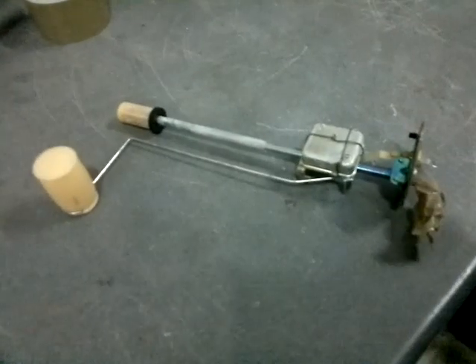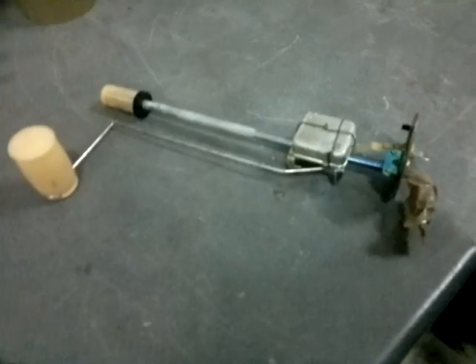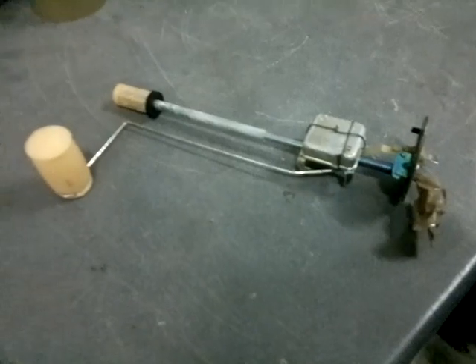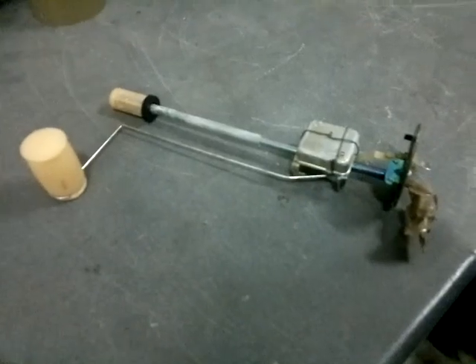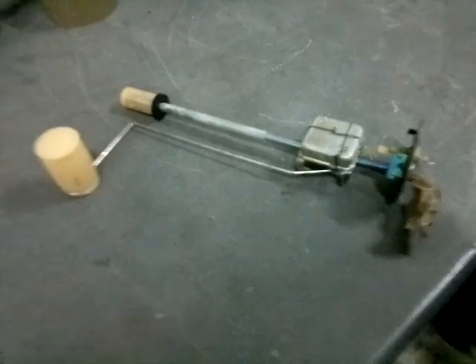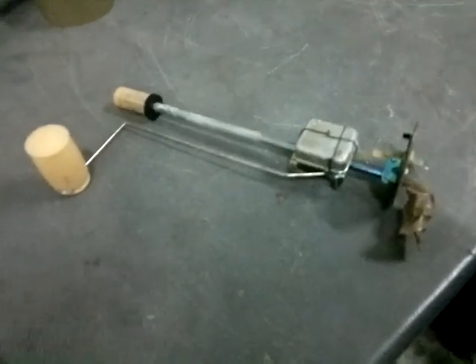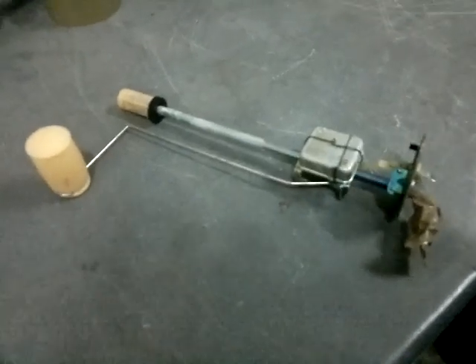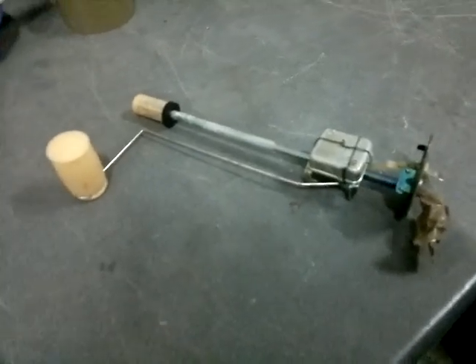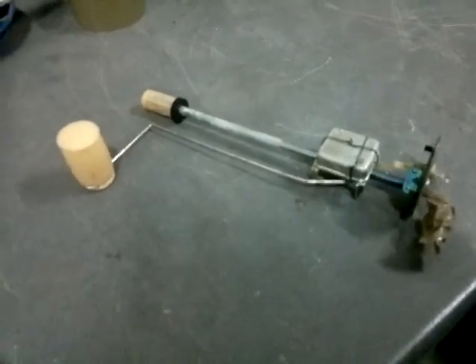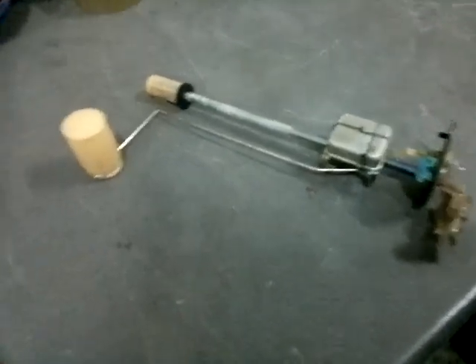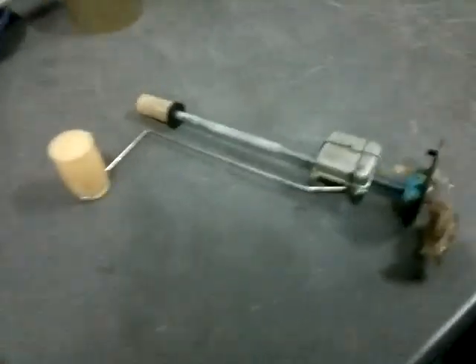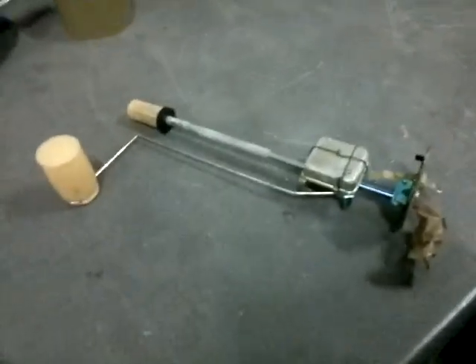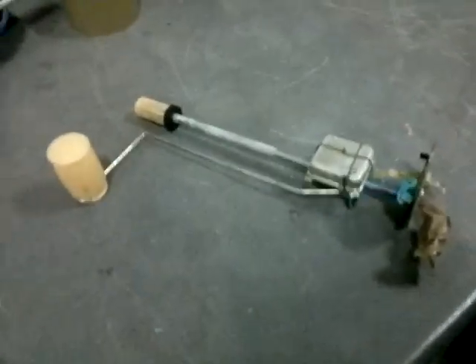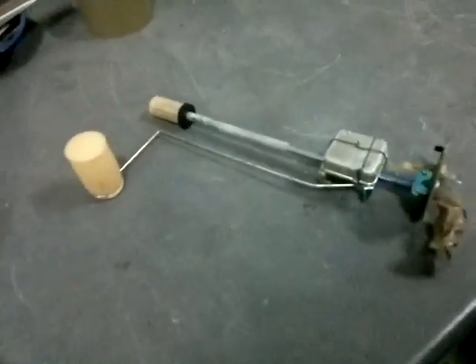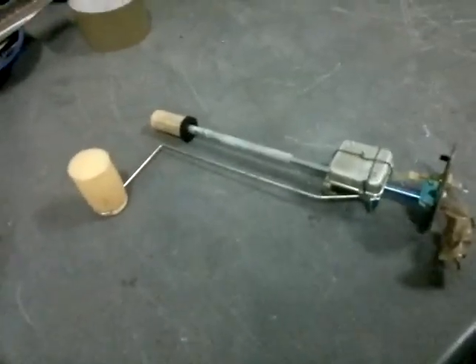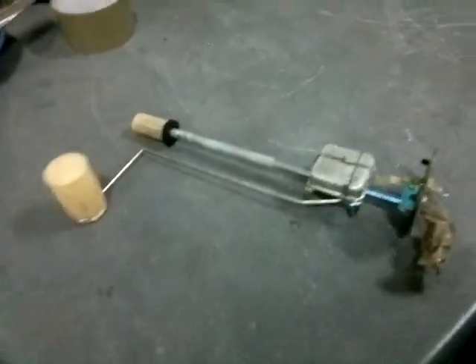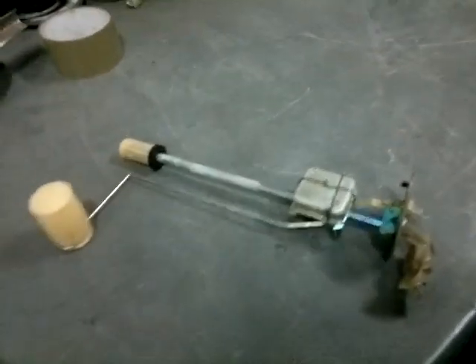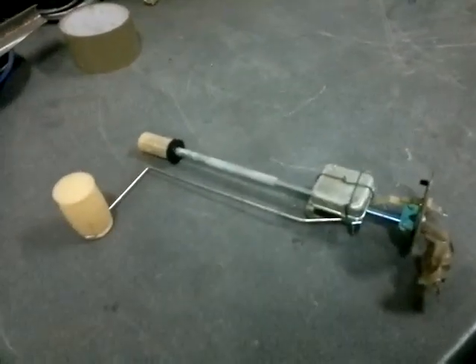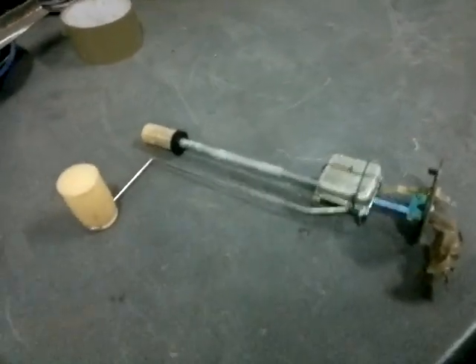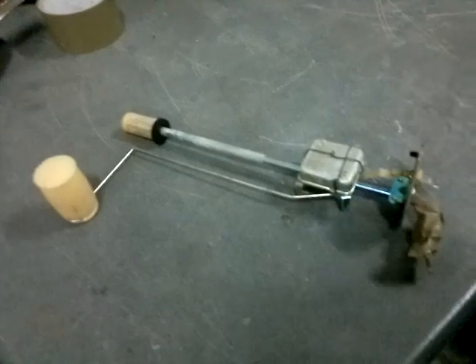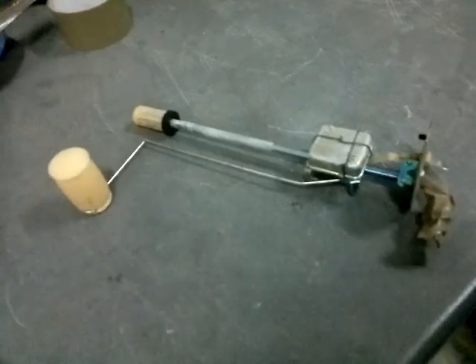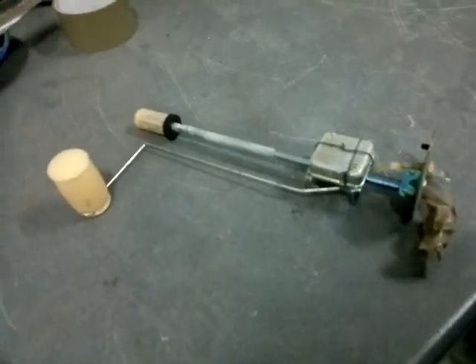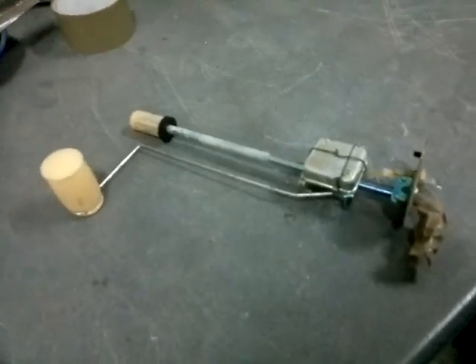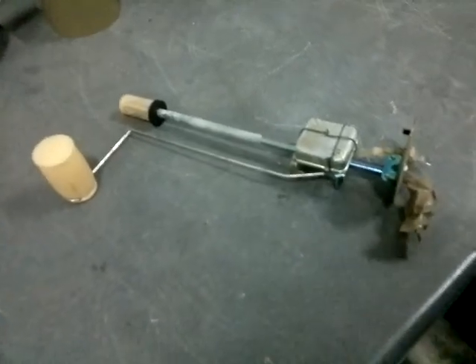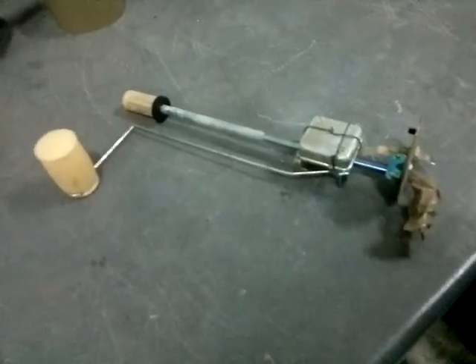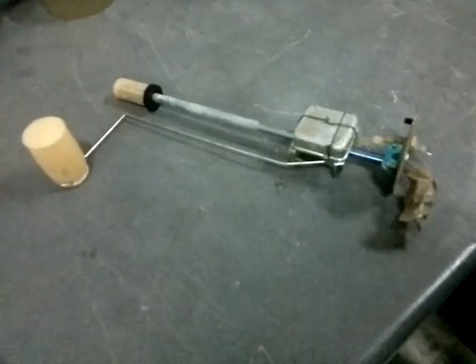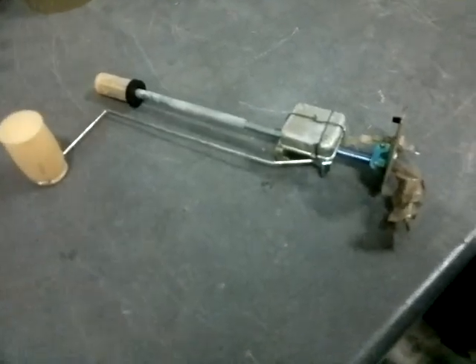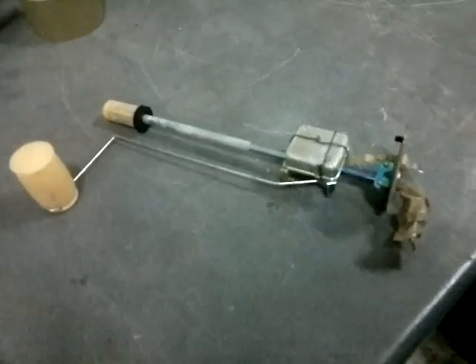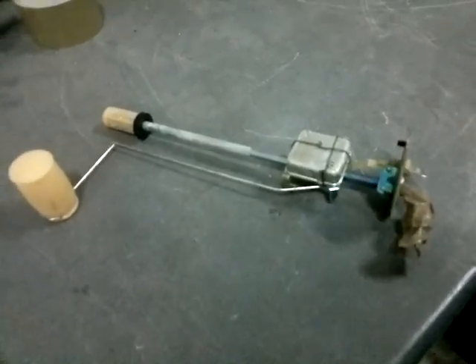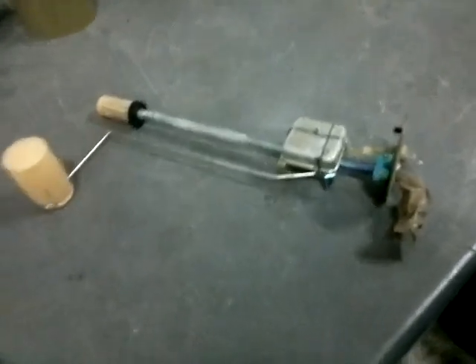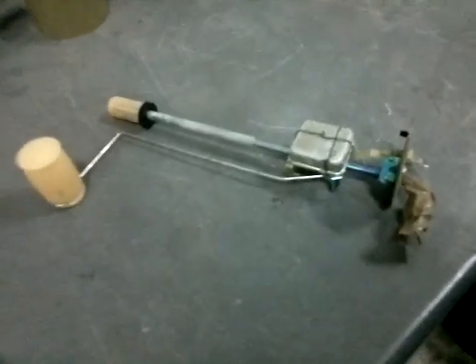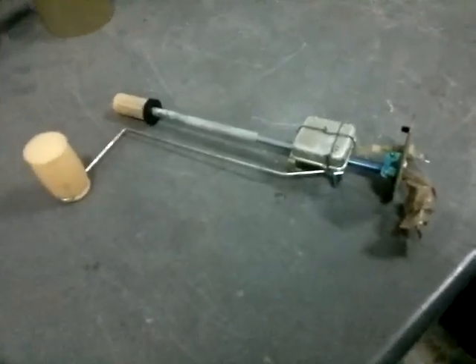Here's a fairly typical fault on a classic that hasn't been on the road for quite a while. Low level of fuel in the tank and the sender unit has potentially seized or just corroded through.